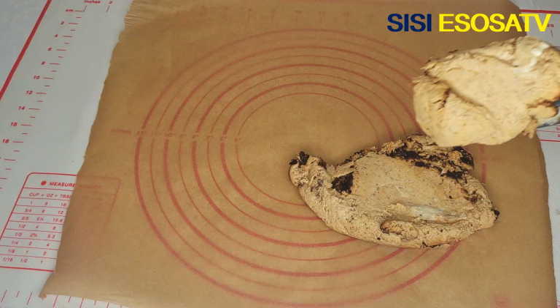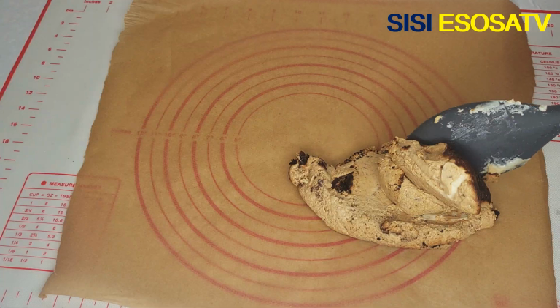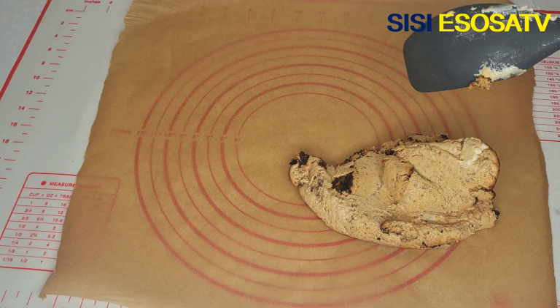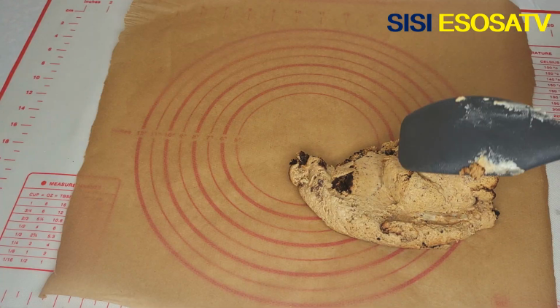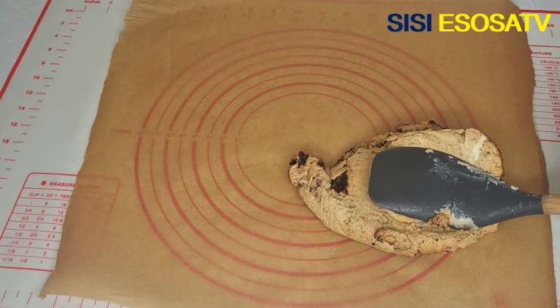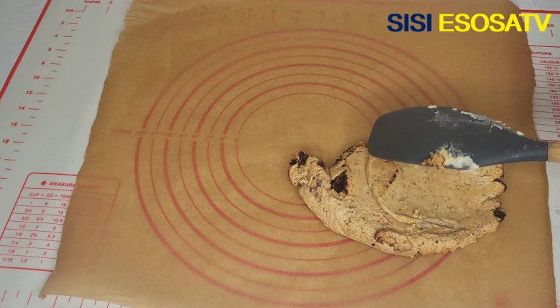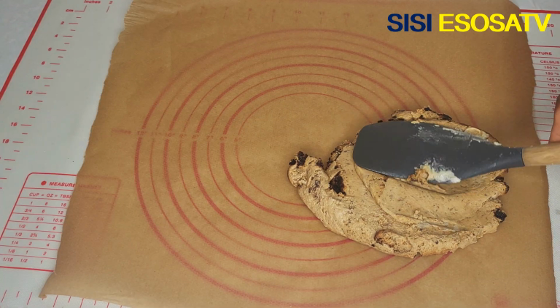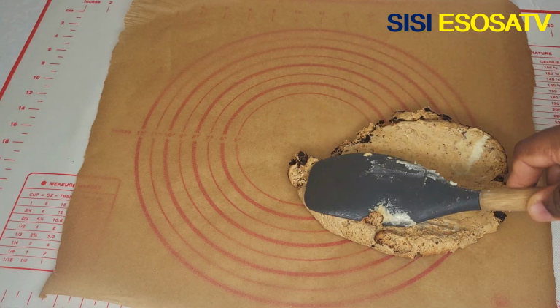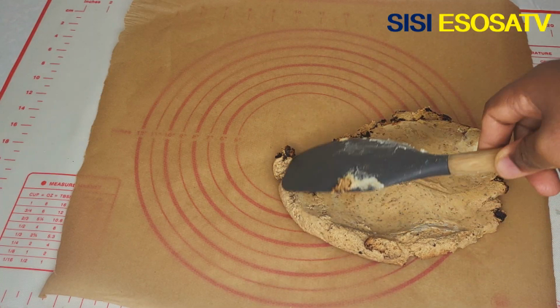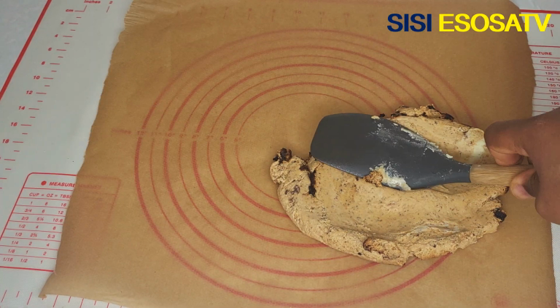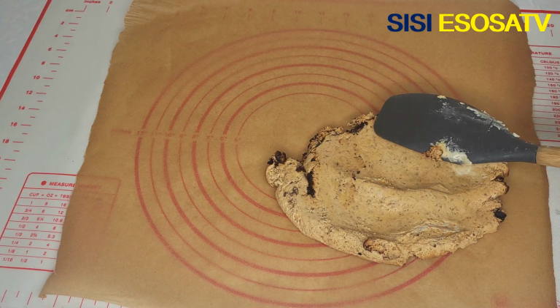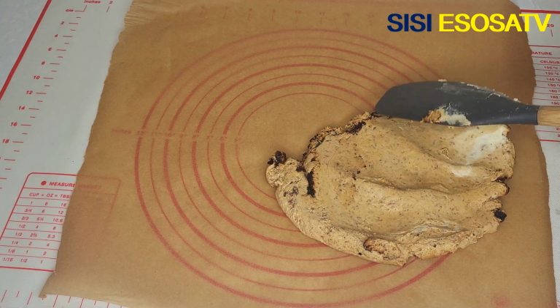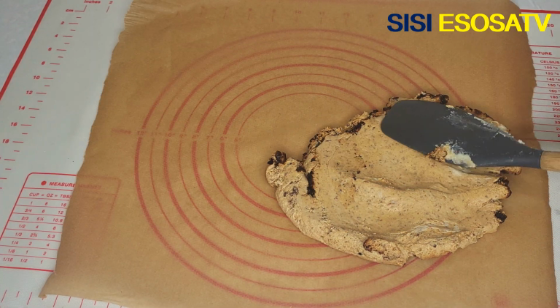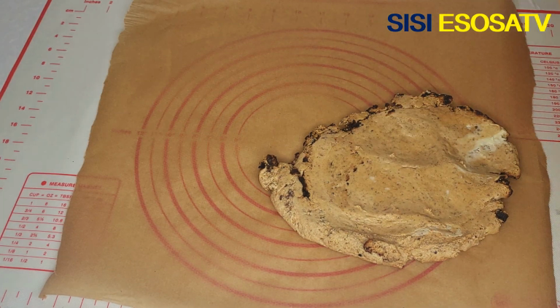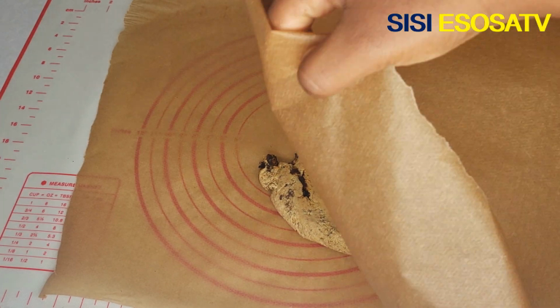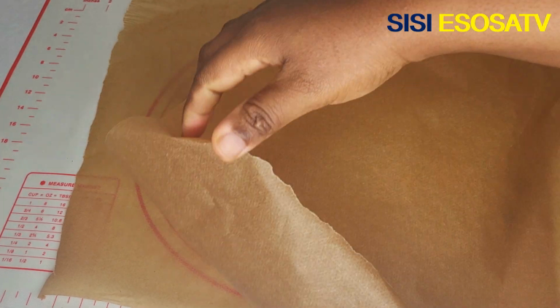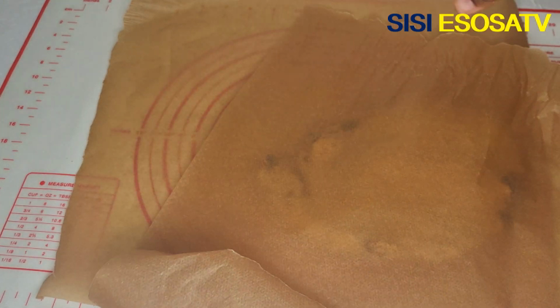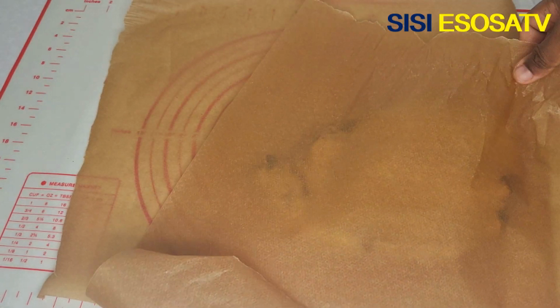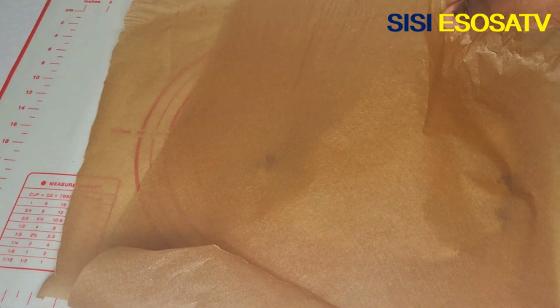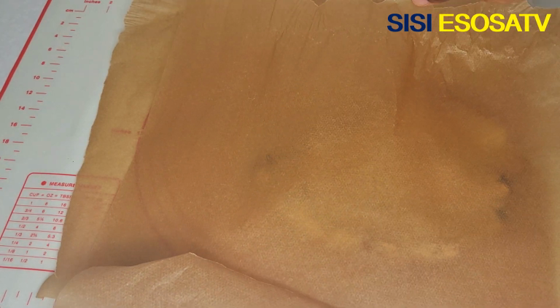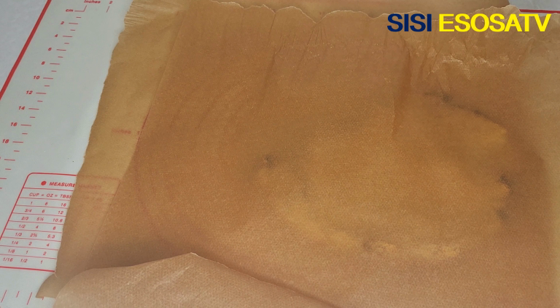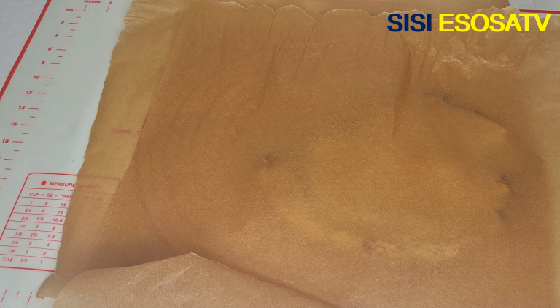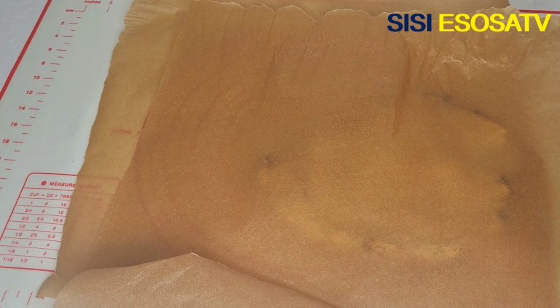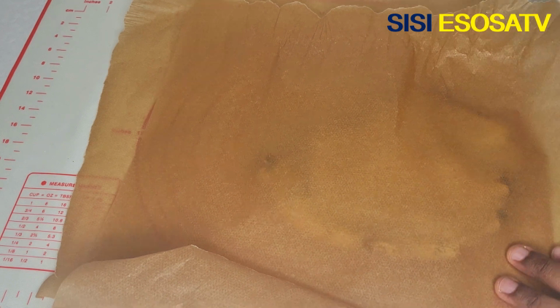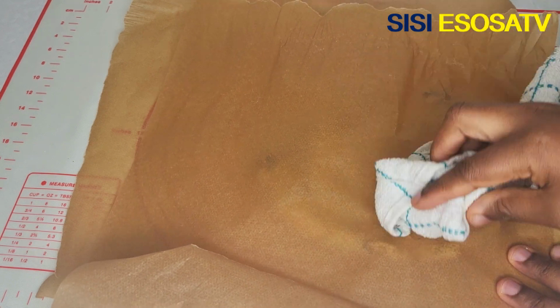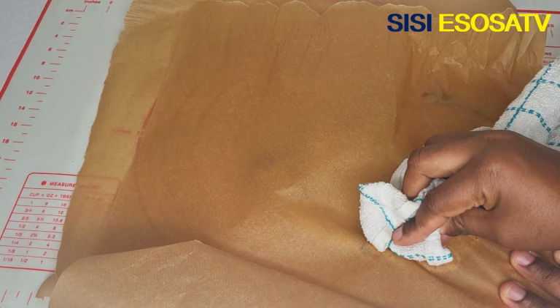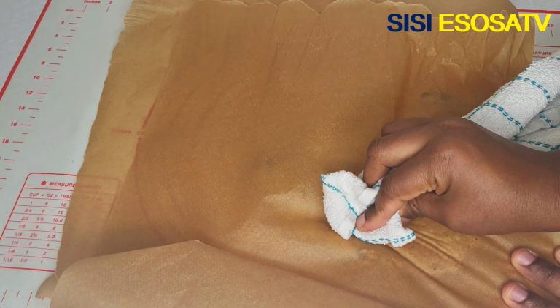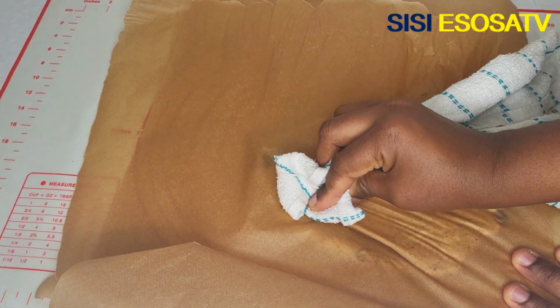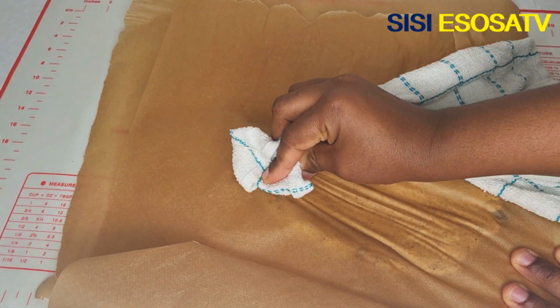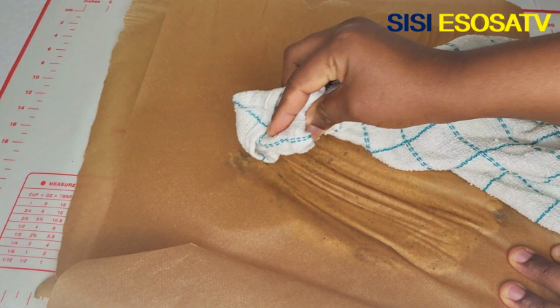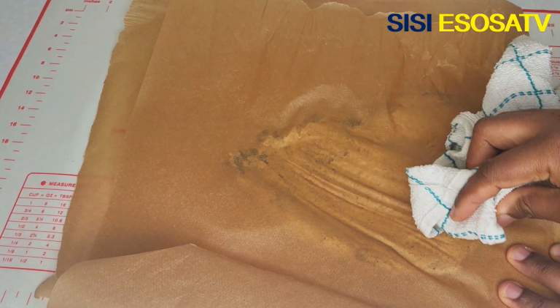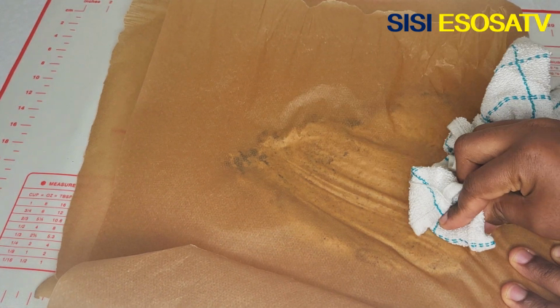Then I'll transfer it onto my work surface and spread it out.